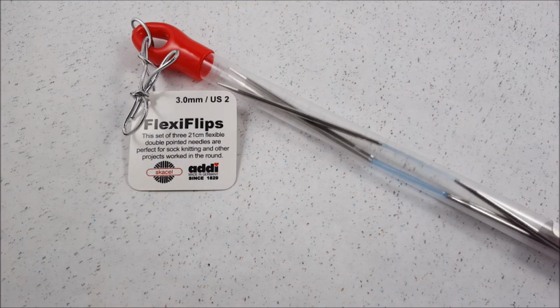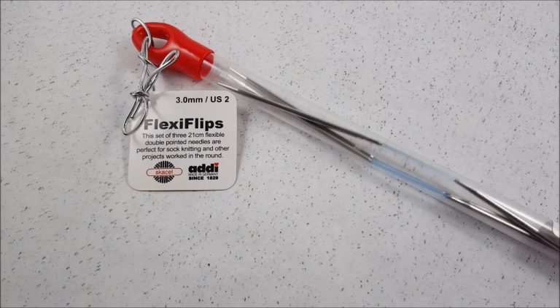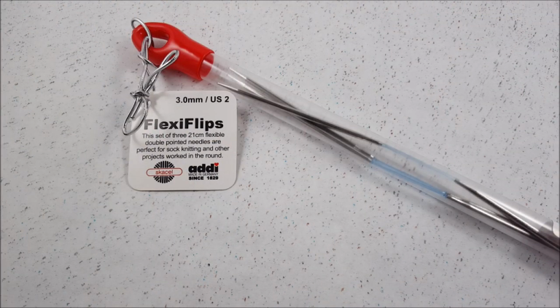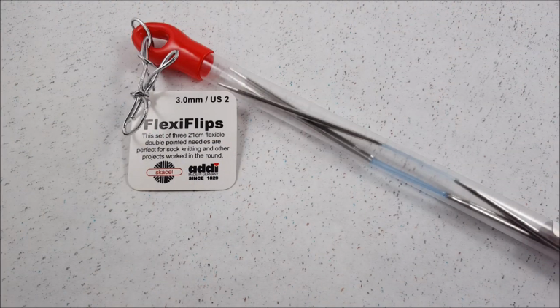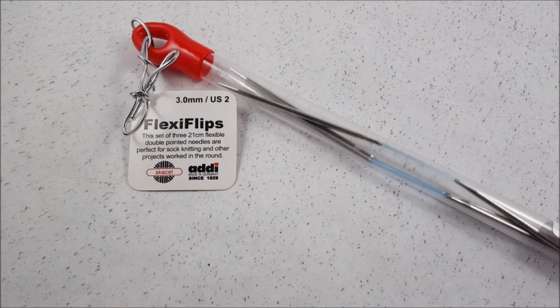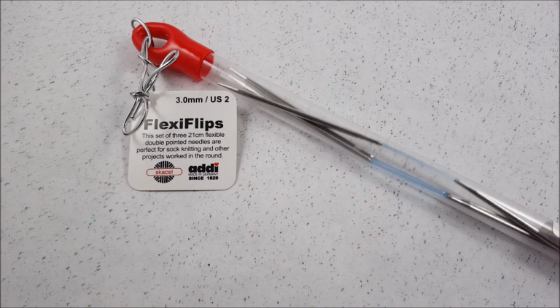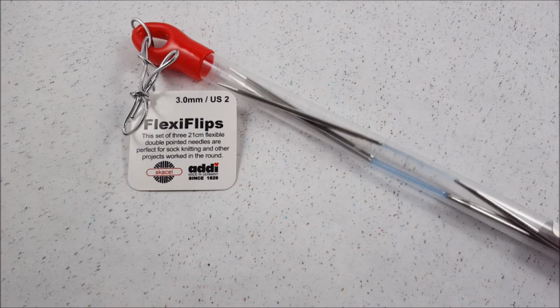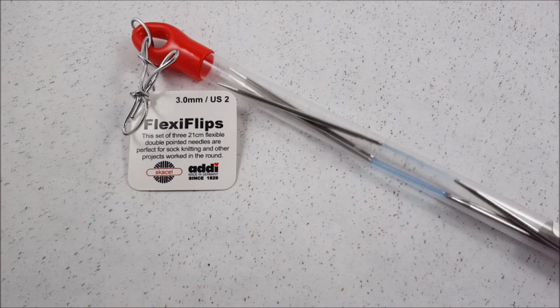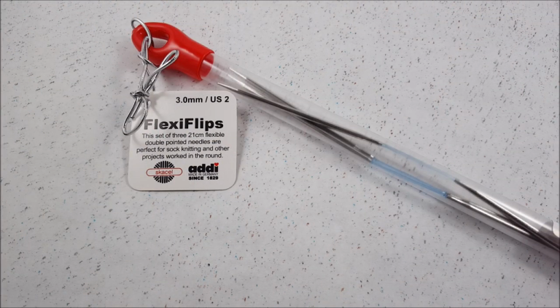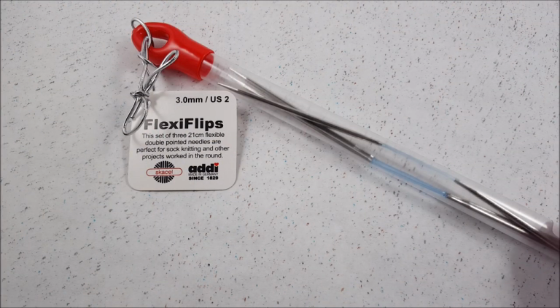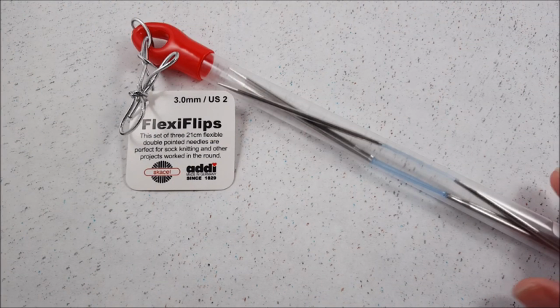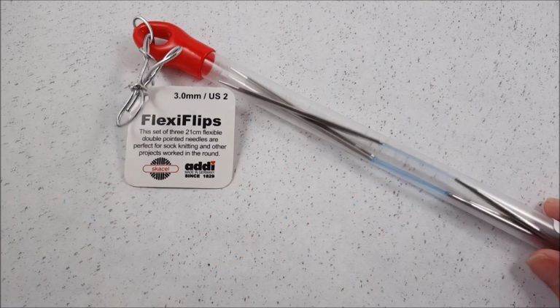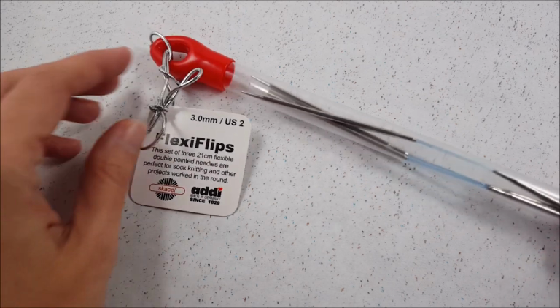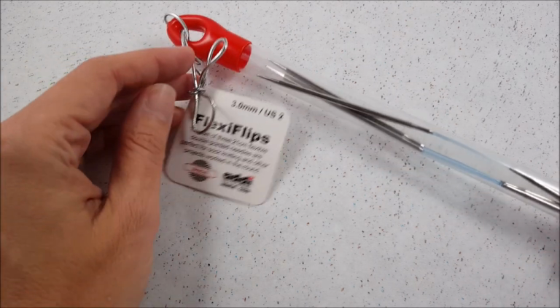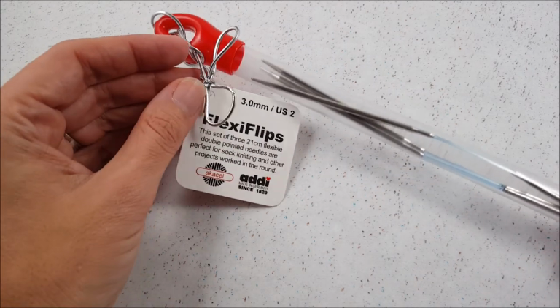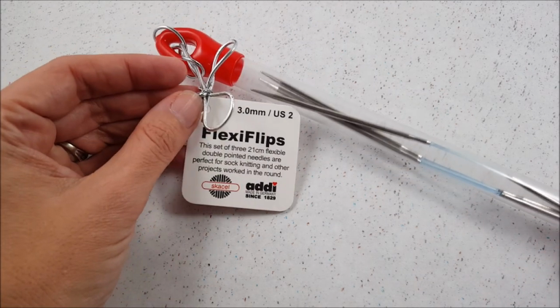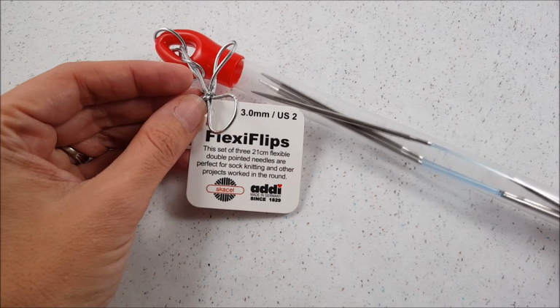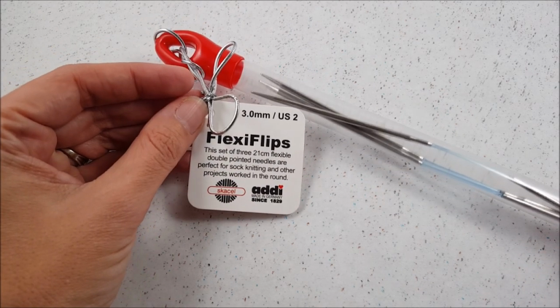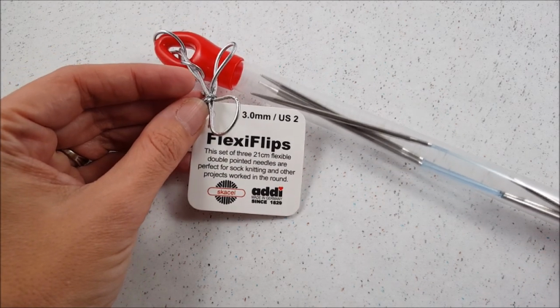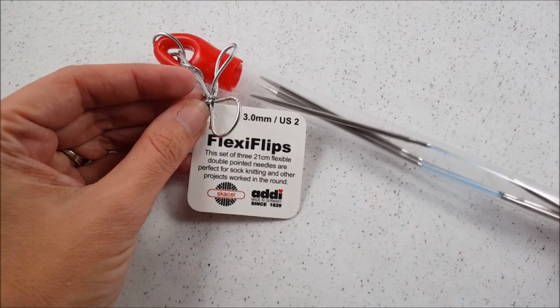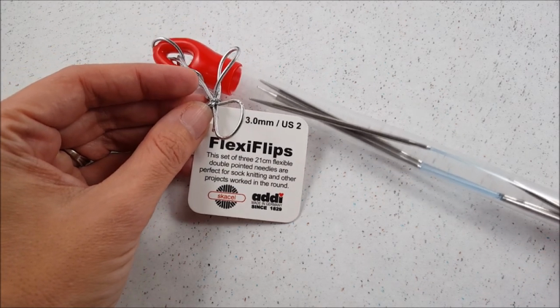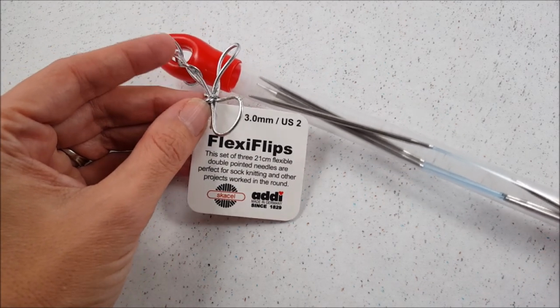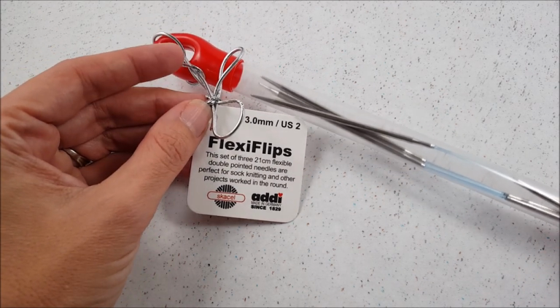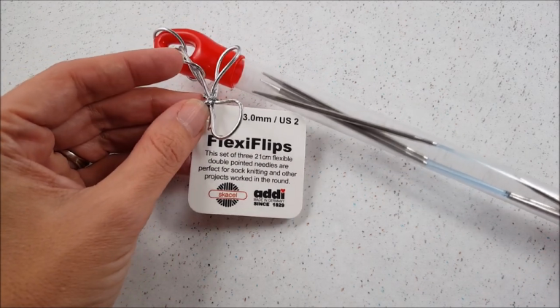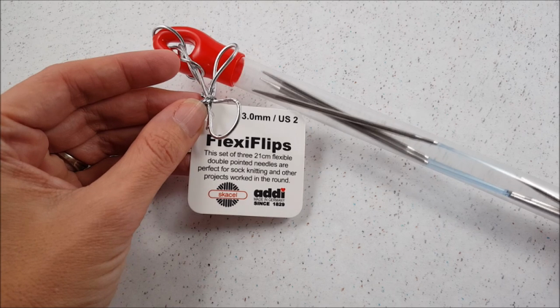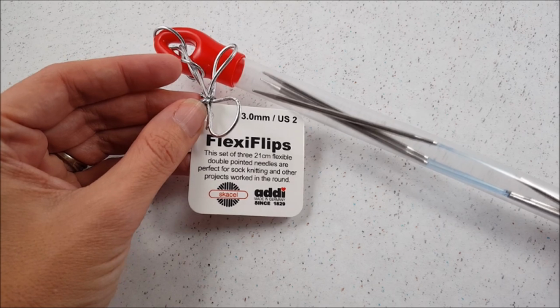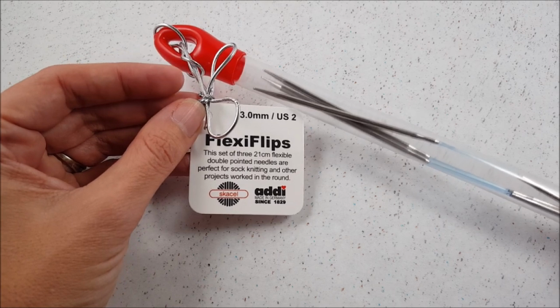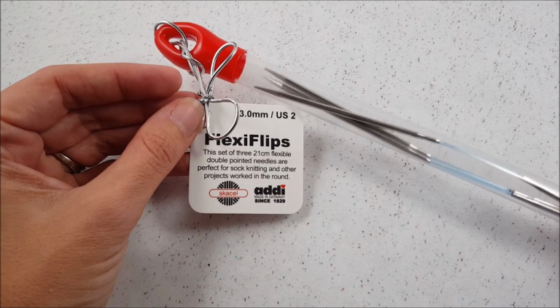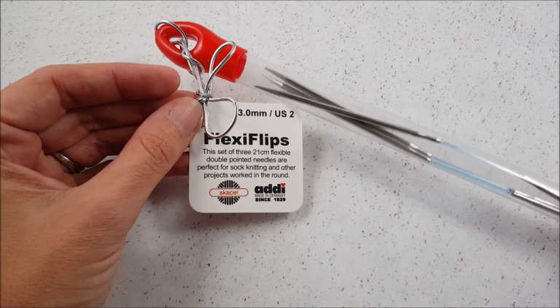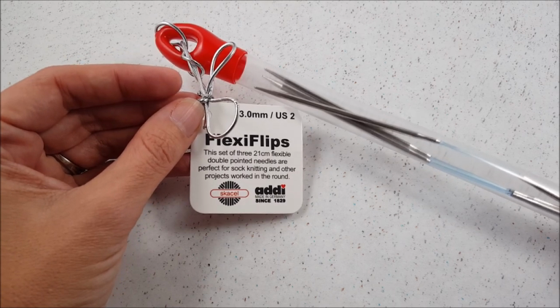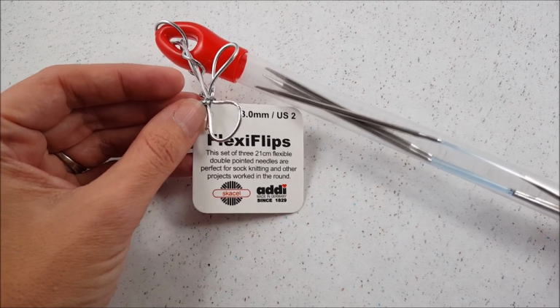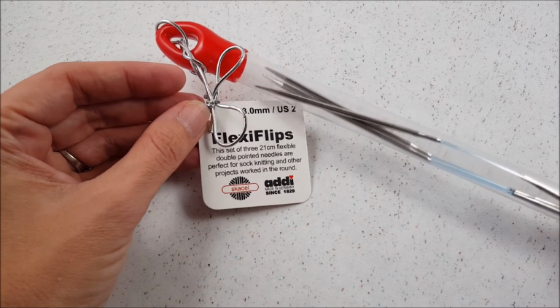Hi, this is Ellen from the Chili Dog, and I finally got my hands on a couple sets of the new Addi FlexiFlip knitting needles, so I thought I'd take a few minutes to share my thoughts and demonstrate how these needles are used.